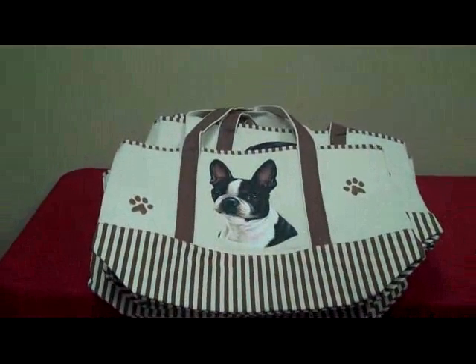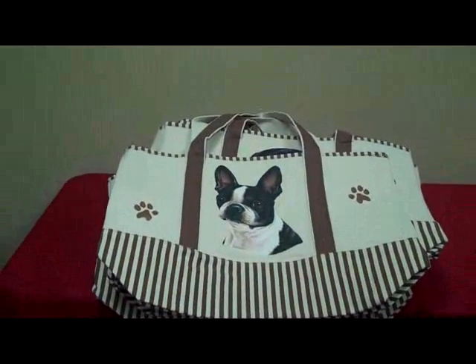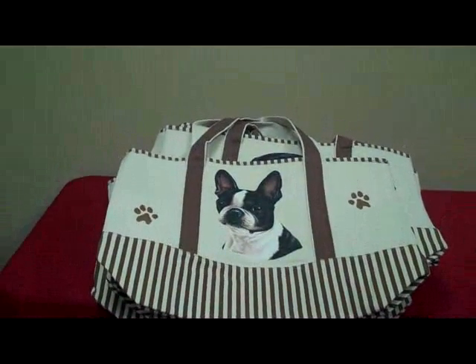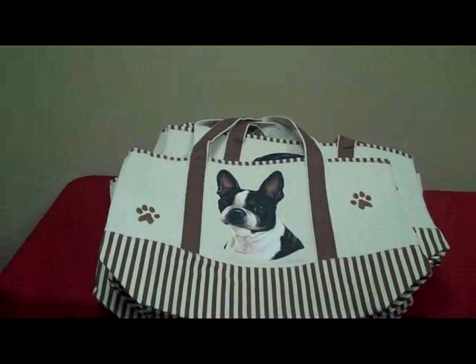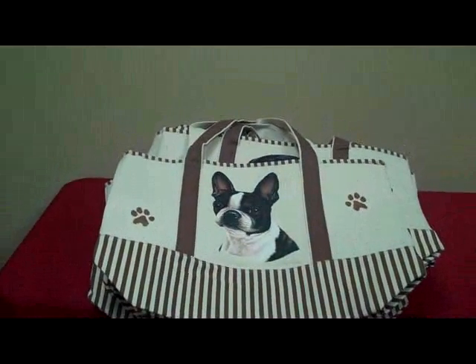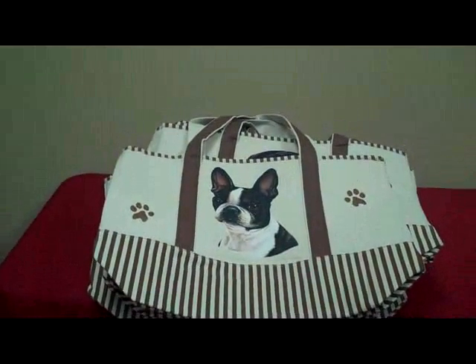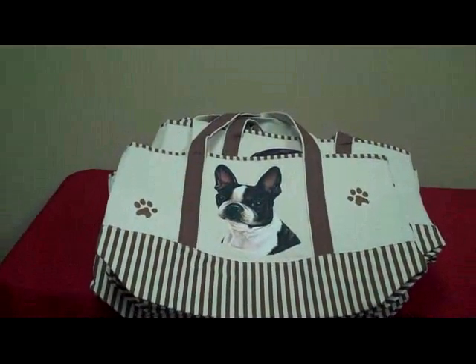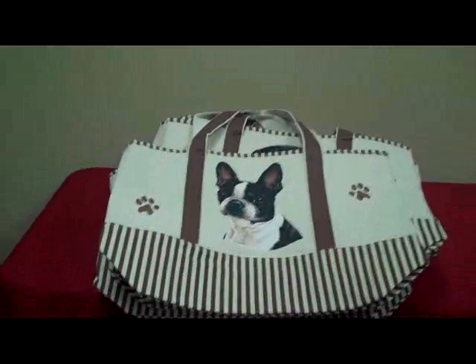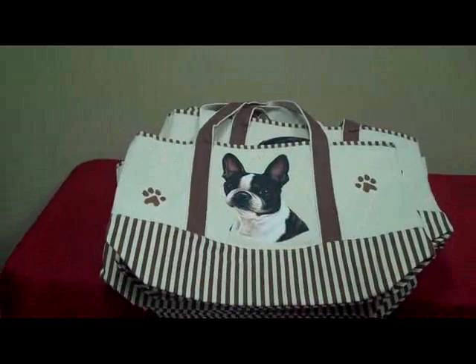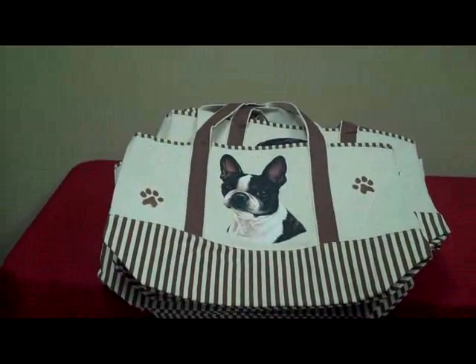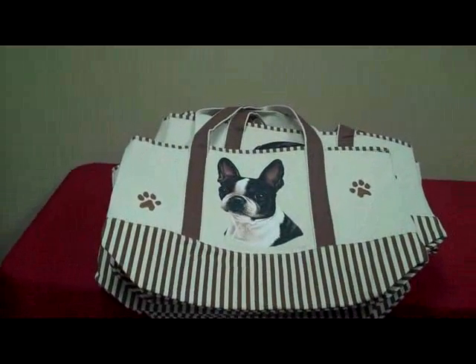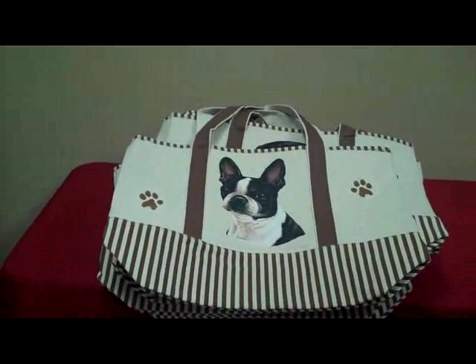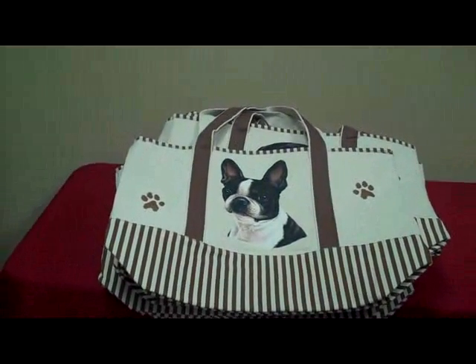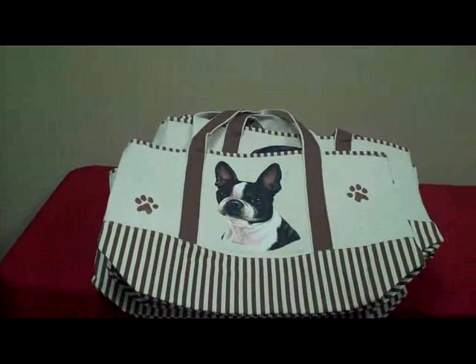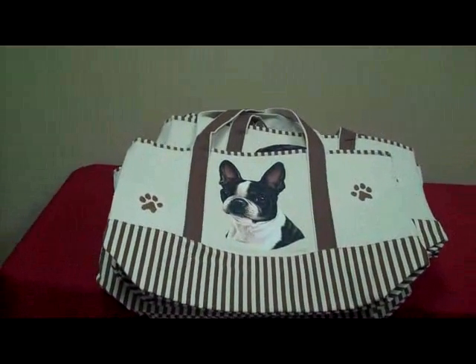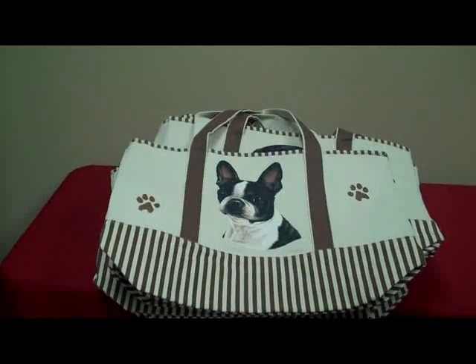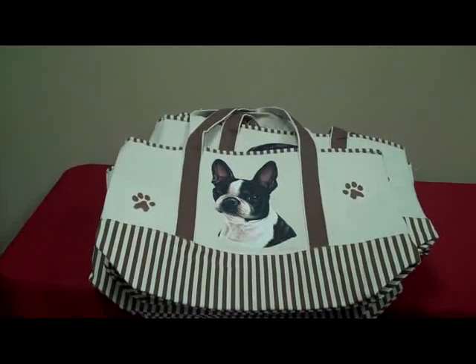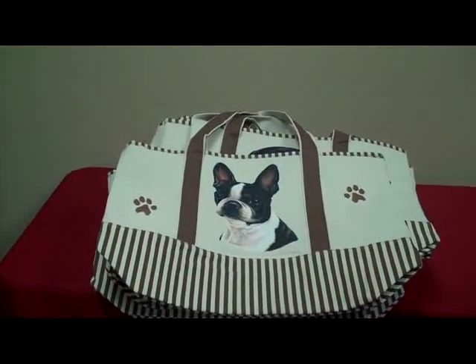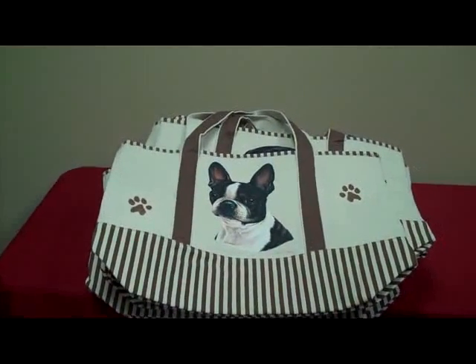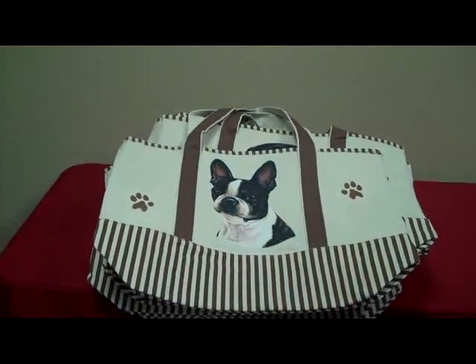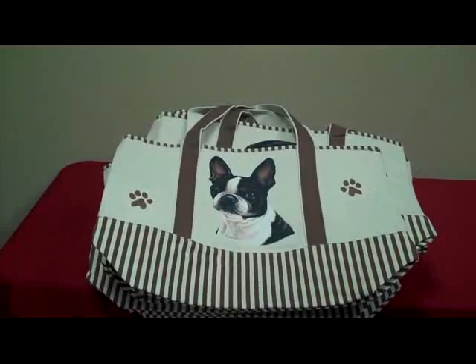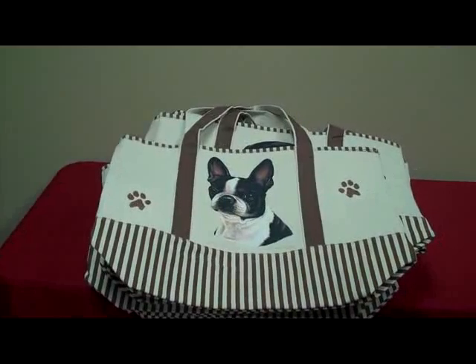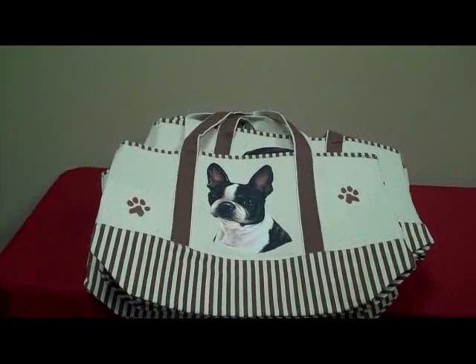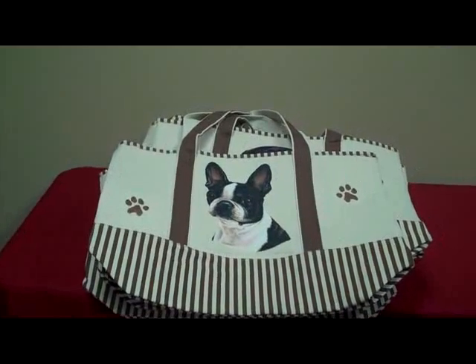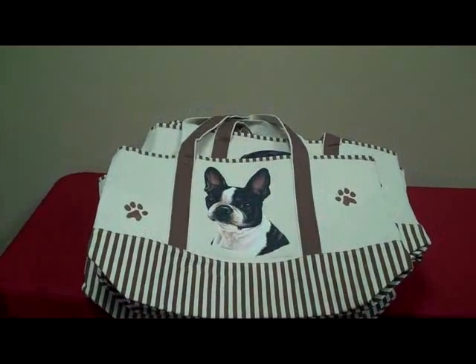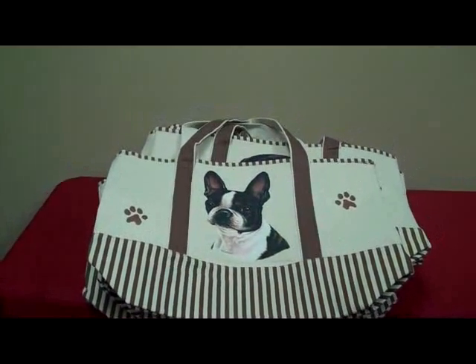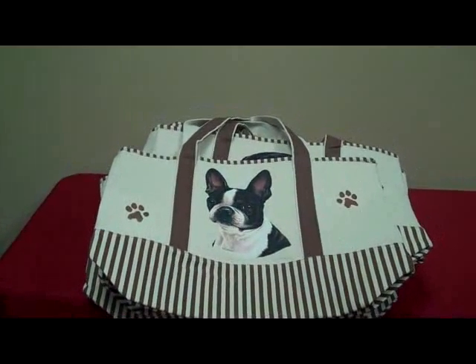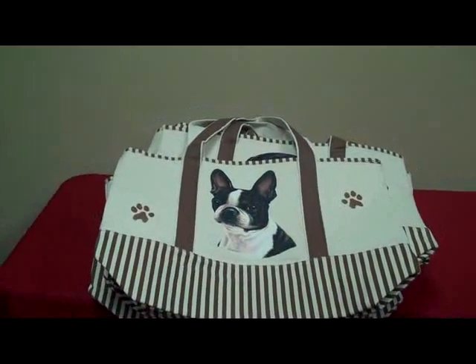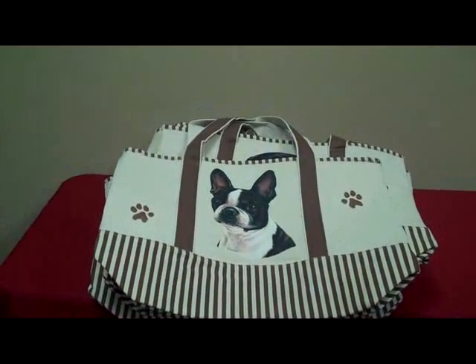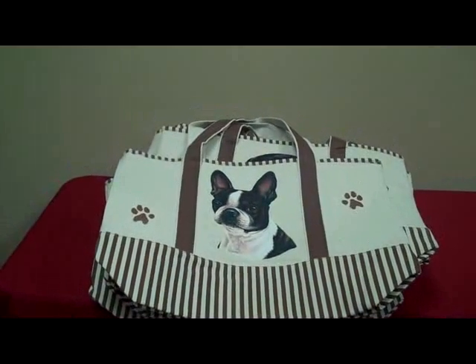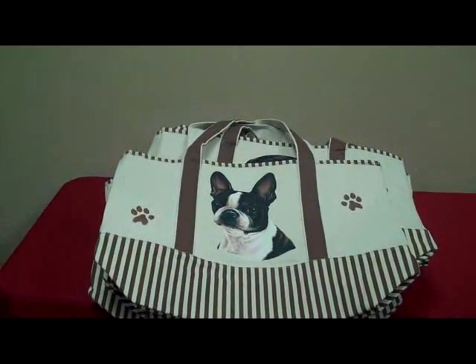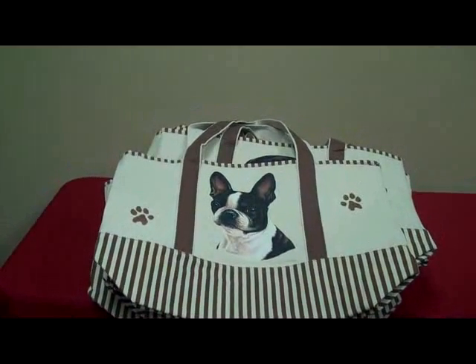Grocery store, beach, carrying books, going to the park with kids — just bring one of these along with you with your favorite dog image on this.